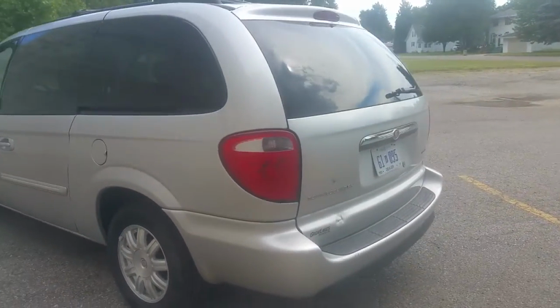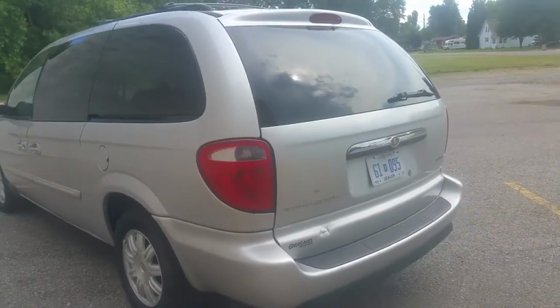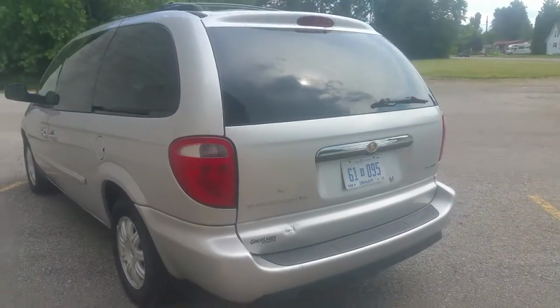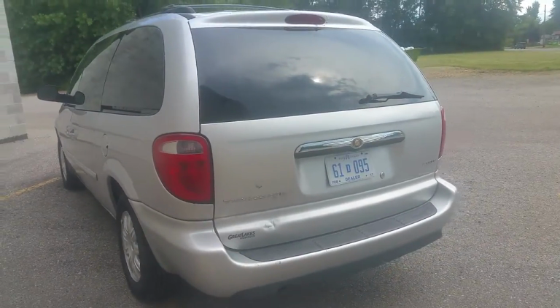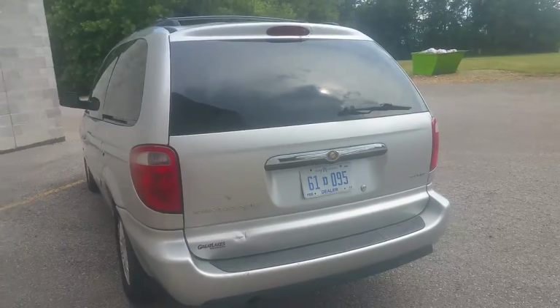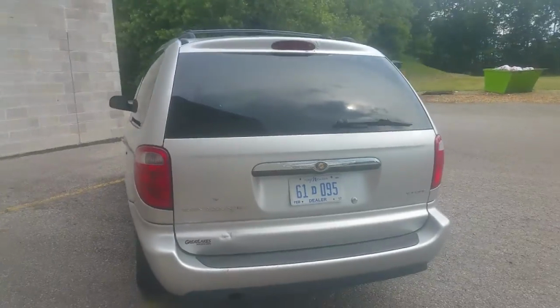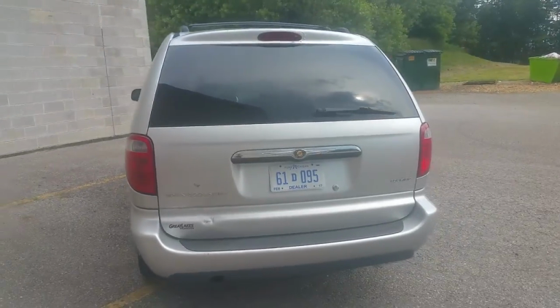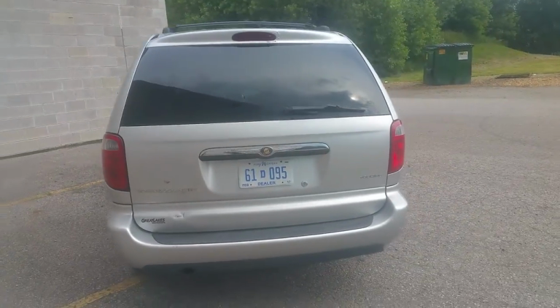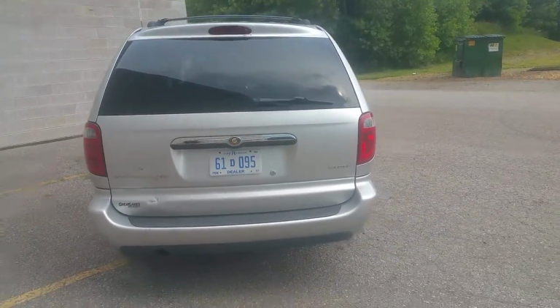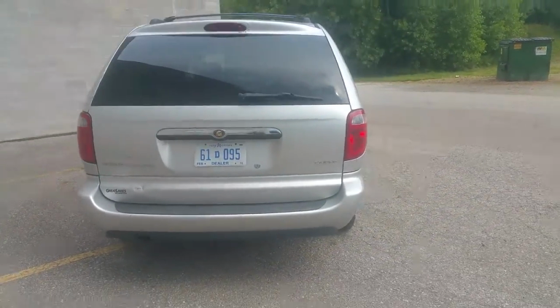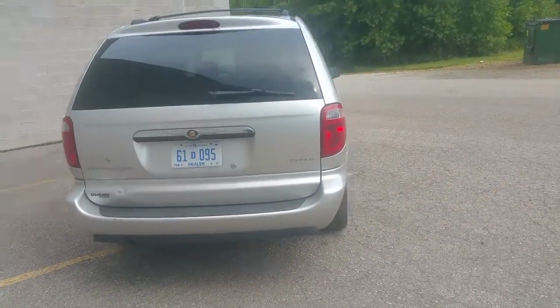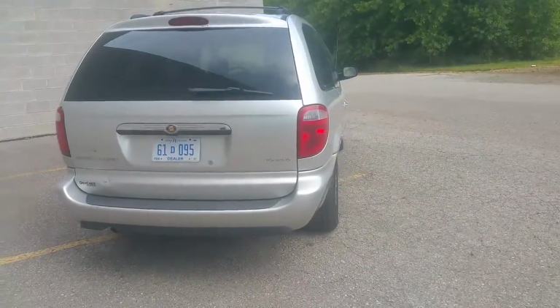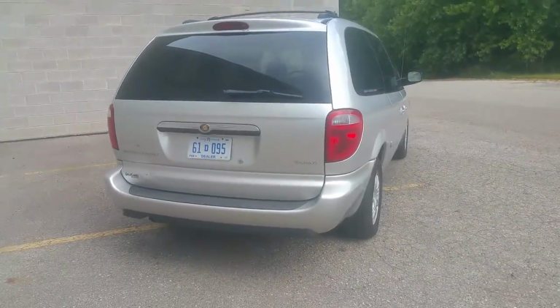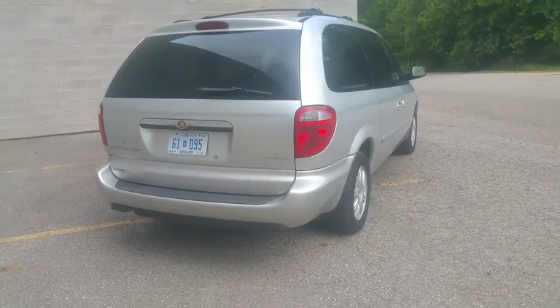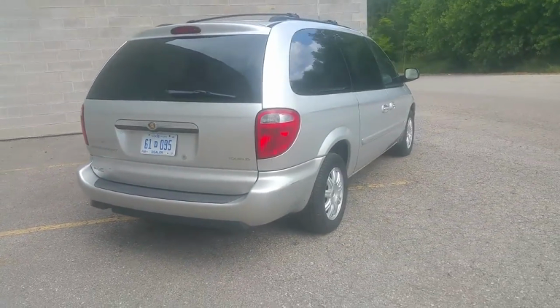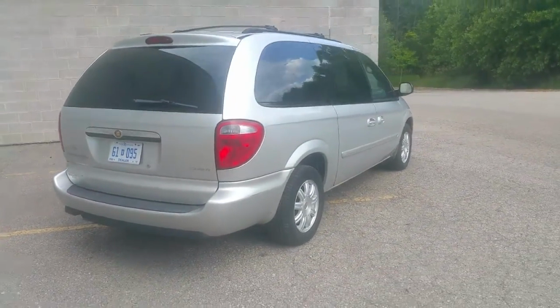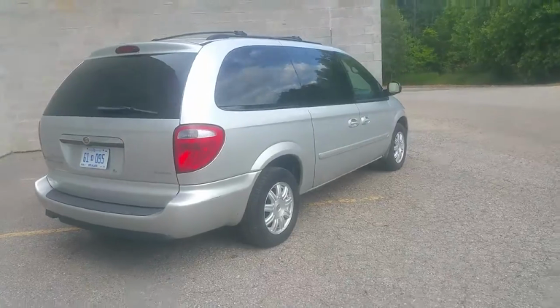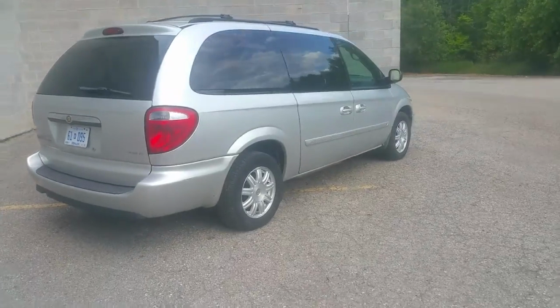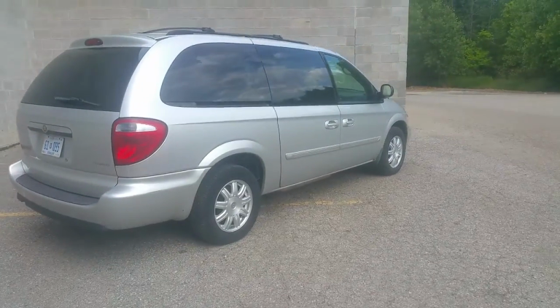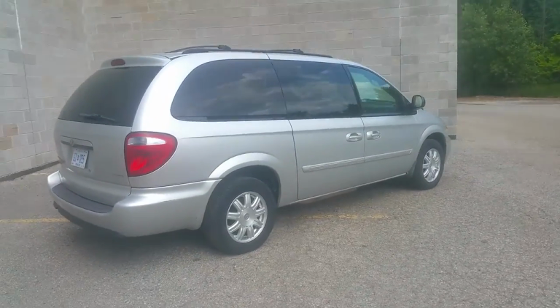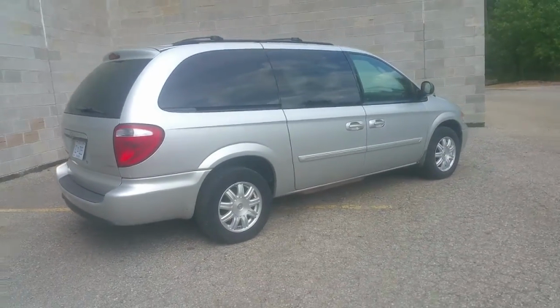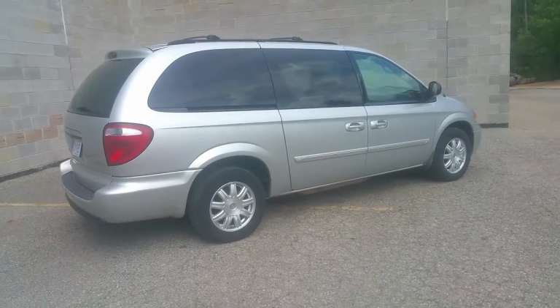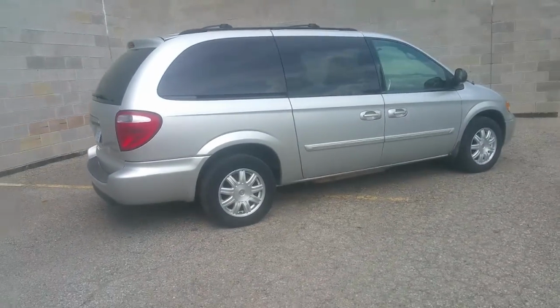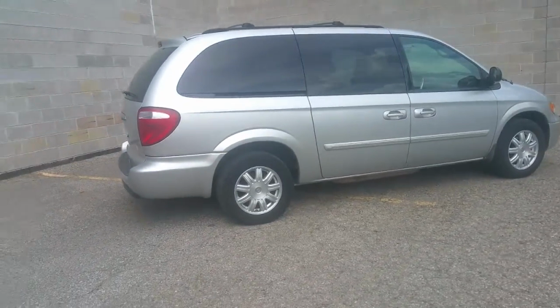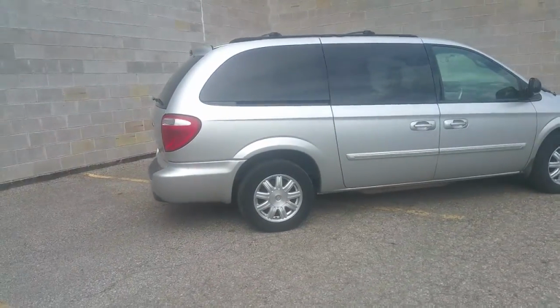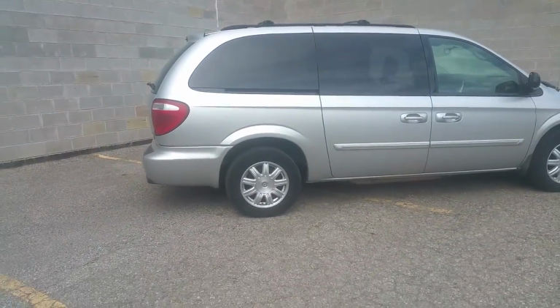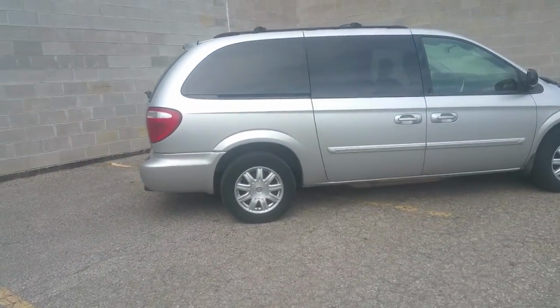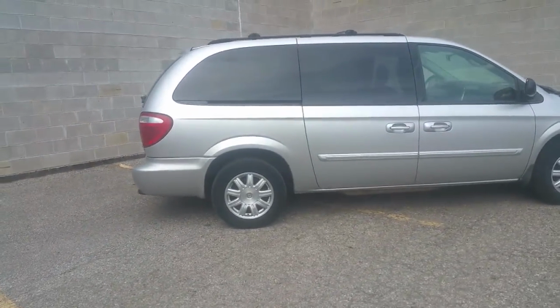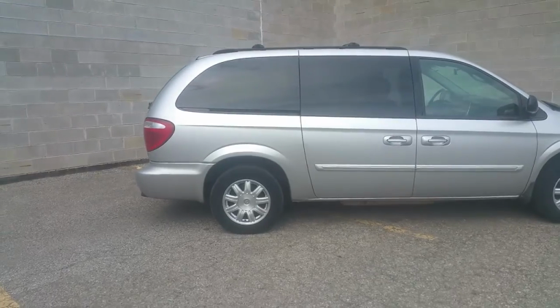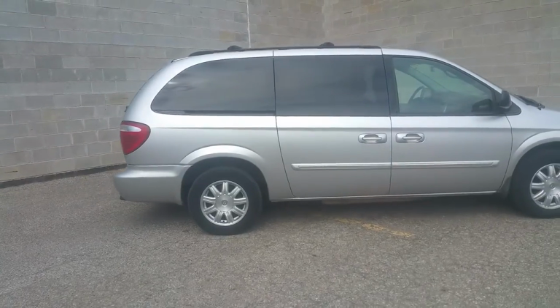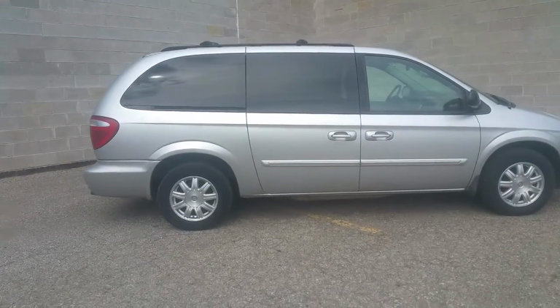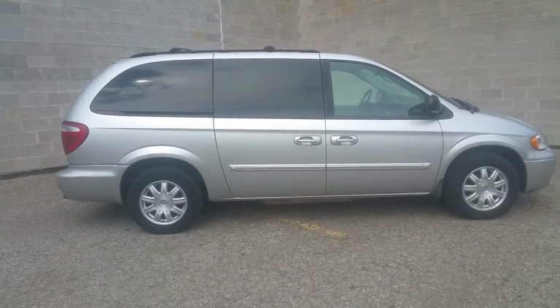You can visit our website — it's ApprovalPowersports.com. We got guaranteed financing. We got over 400 used bikes in stock, and we can help you guys get out on this thing. Give us a call today. Visit our website at ApprovalPowersports.com.